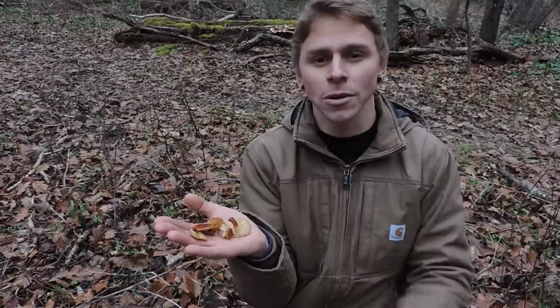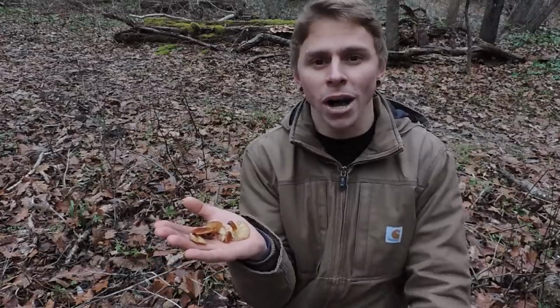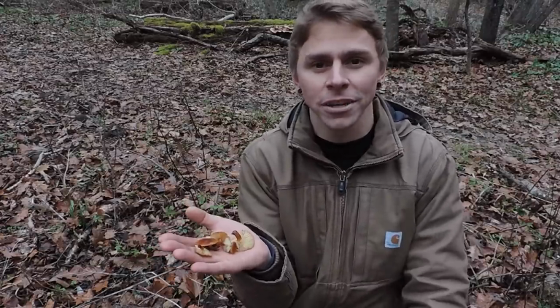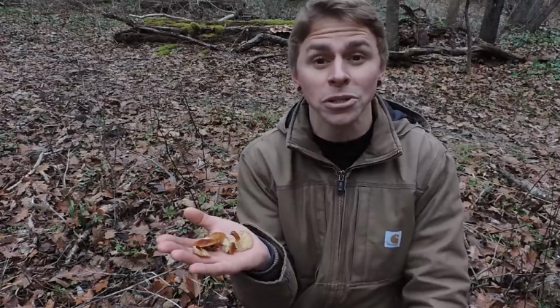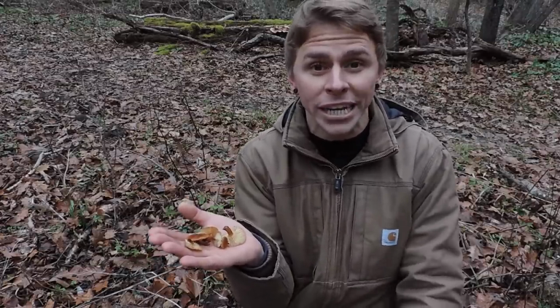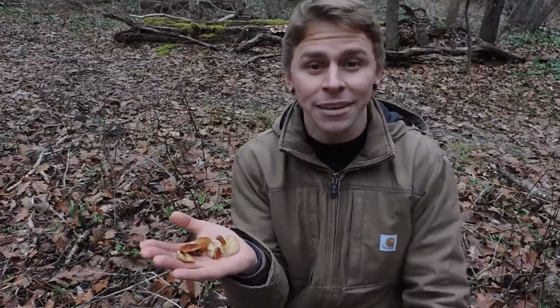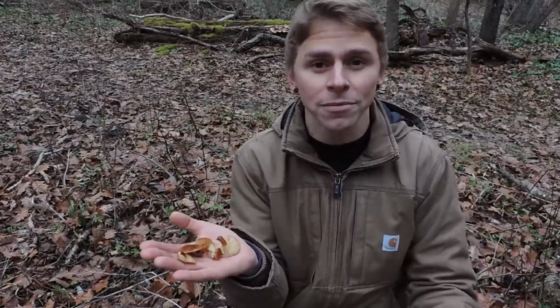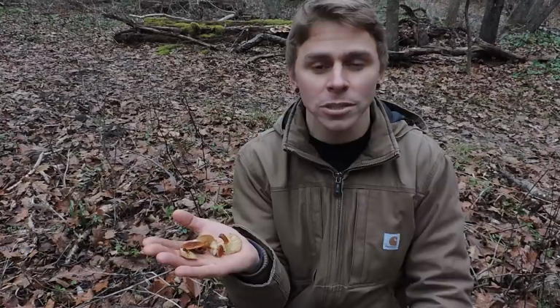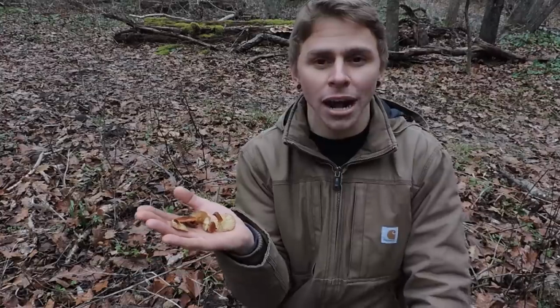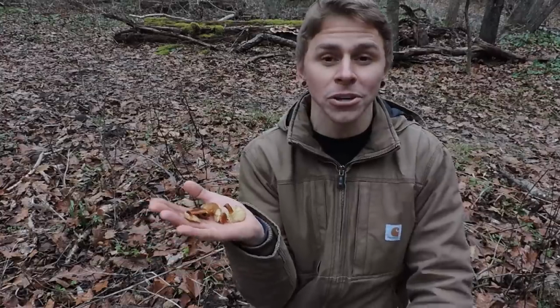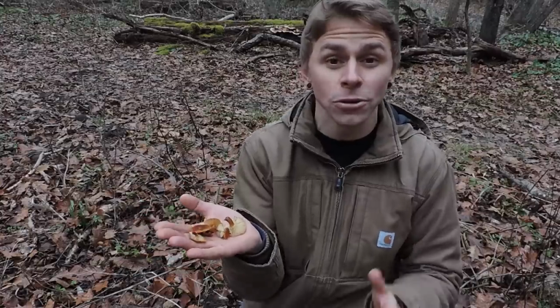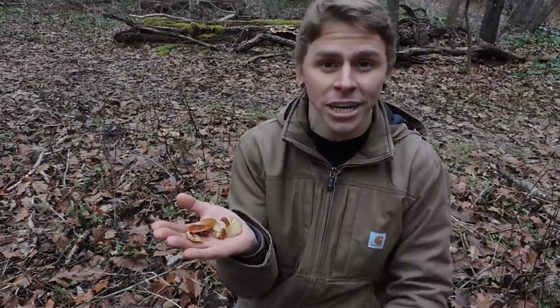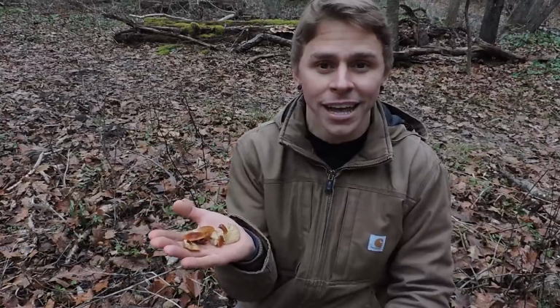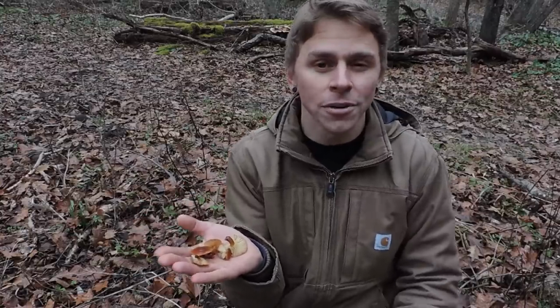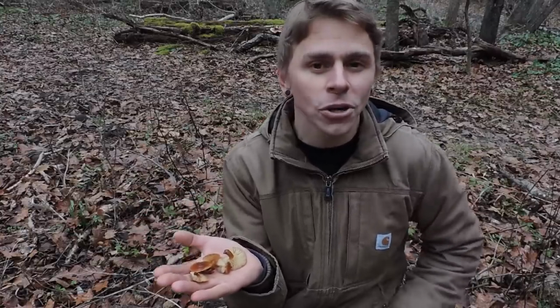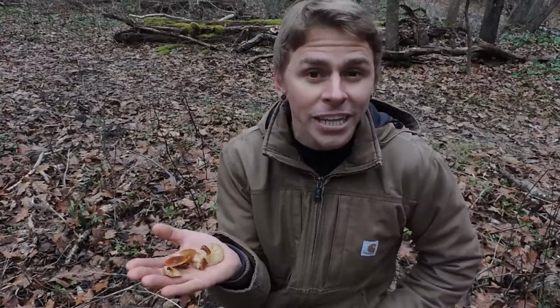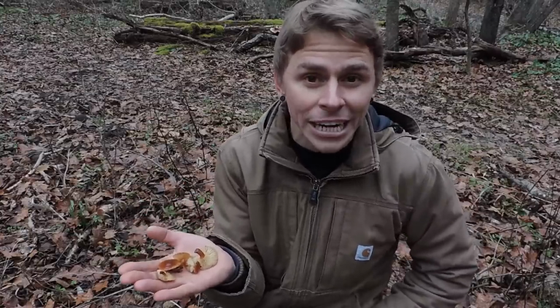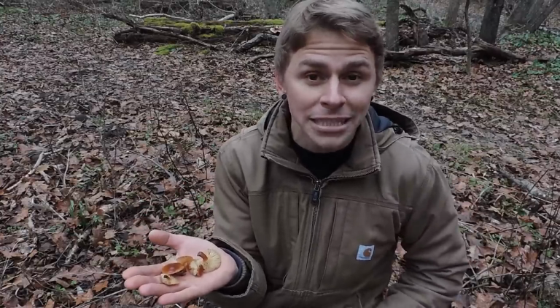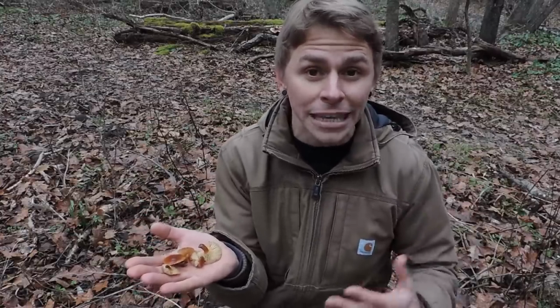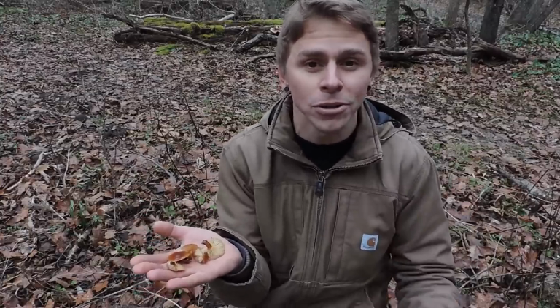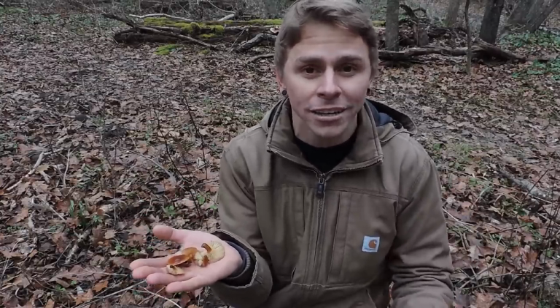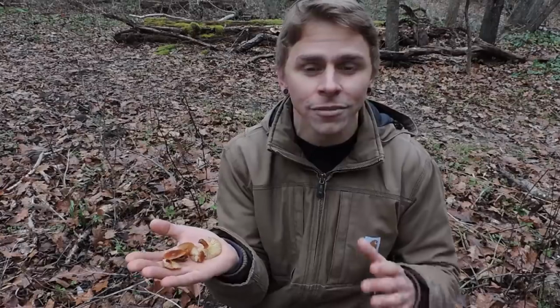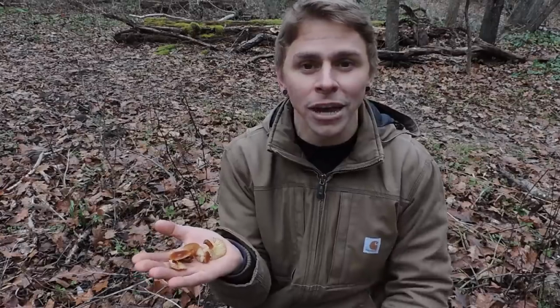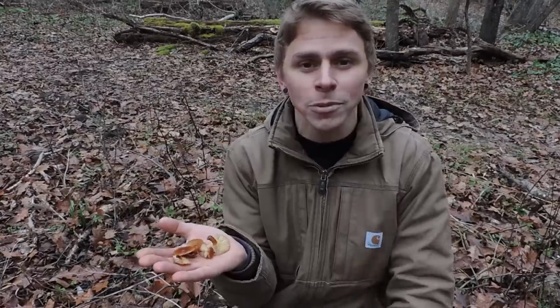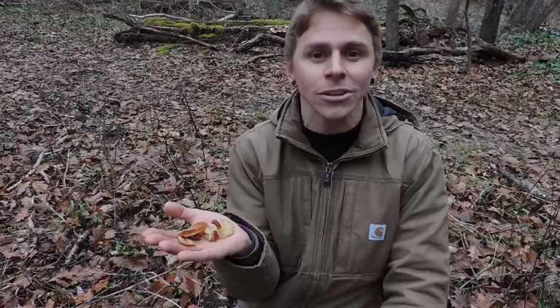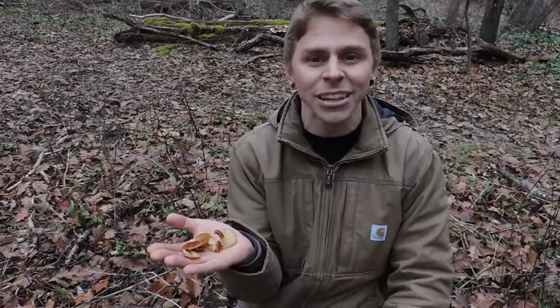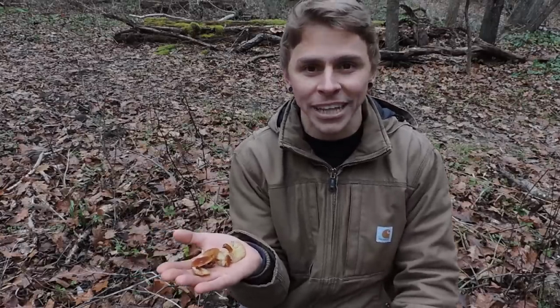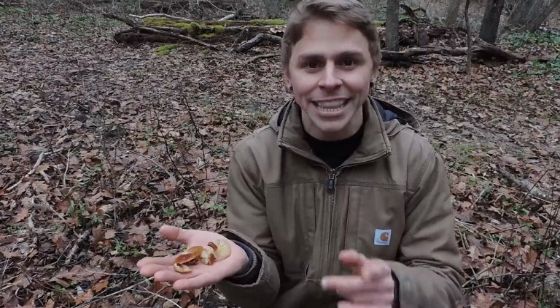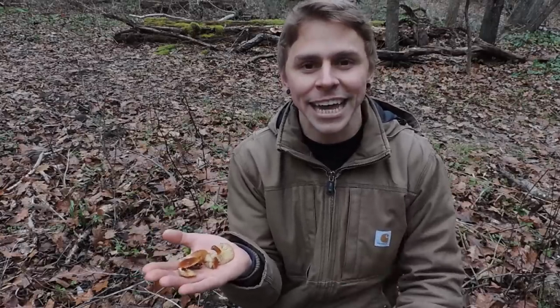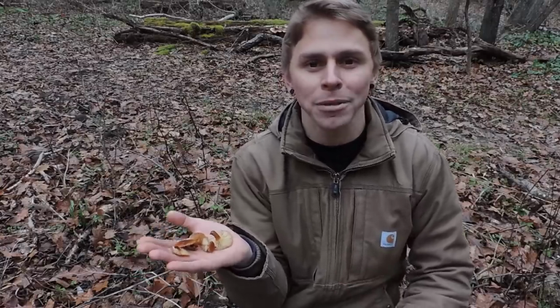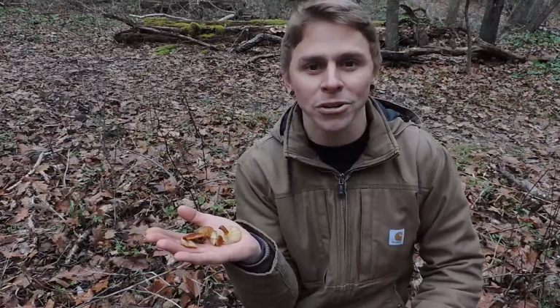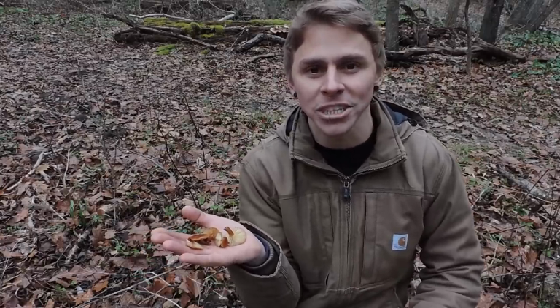Thanks so much for watching this video. I hope you enjoyed it. If you did, feel free to subscribe to the Learn Your Land YouTube channel. Head on over to learnyourland.com — you can sign up for the email newsletter, and follow me on Facebook and Instagram at Learn Your Land. Thanks again. Happy Winter Foraging.